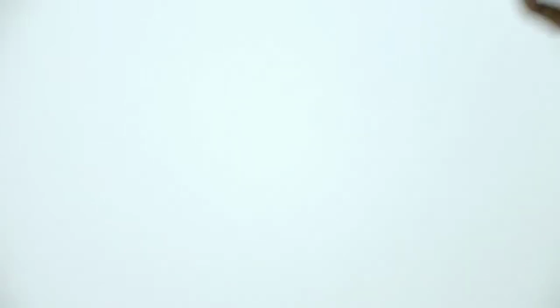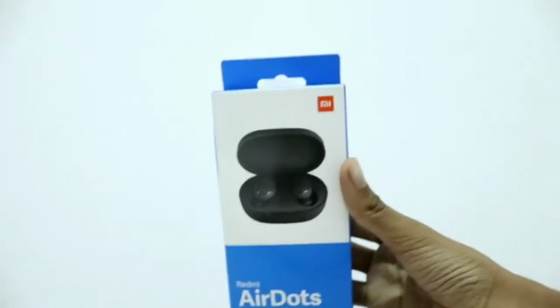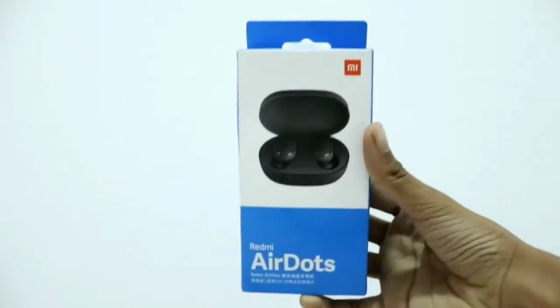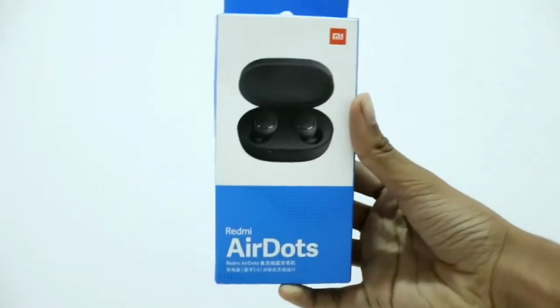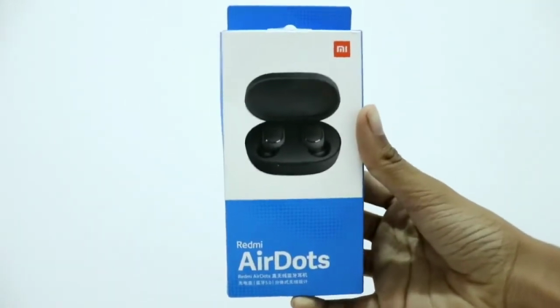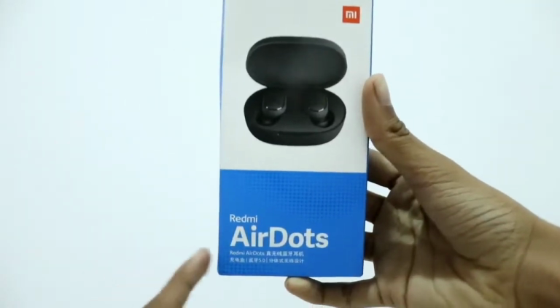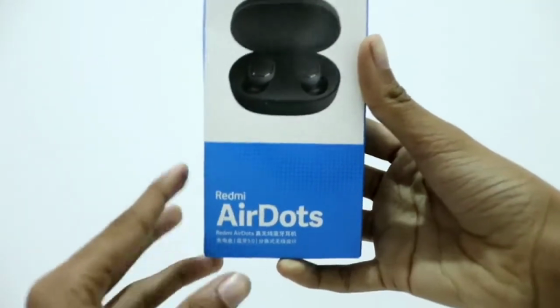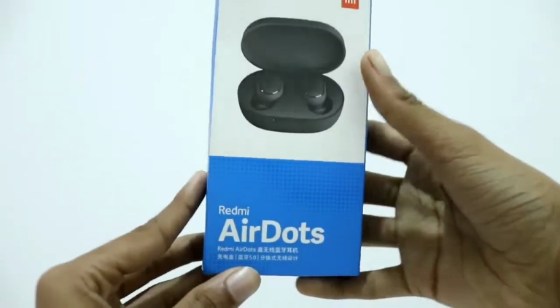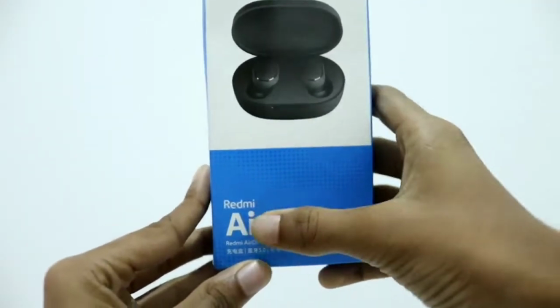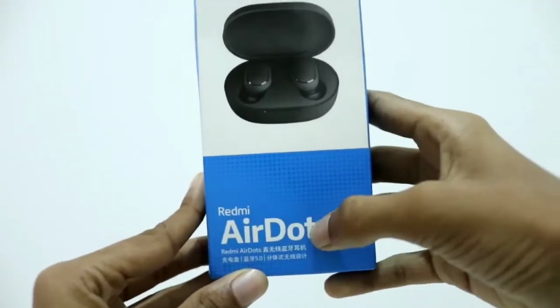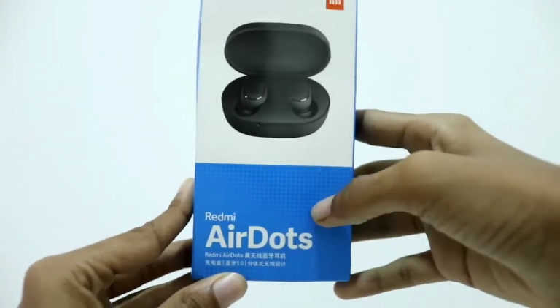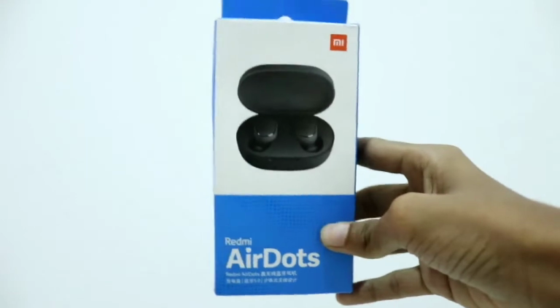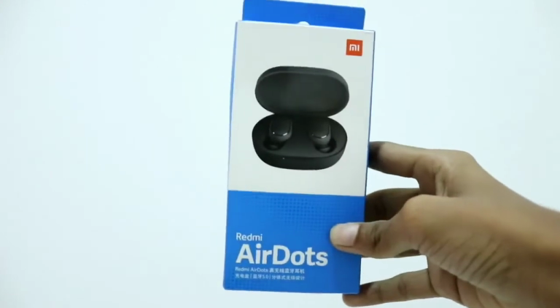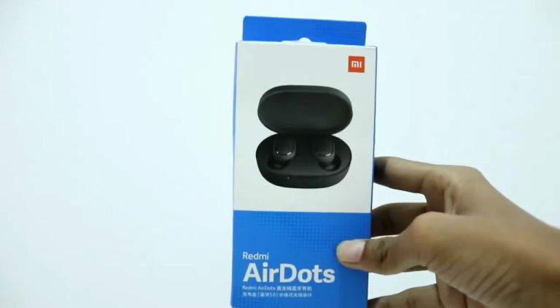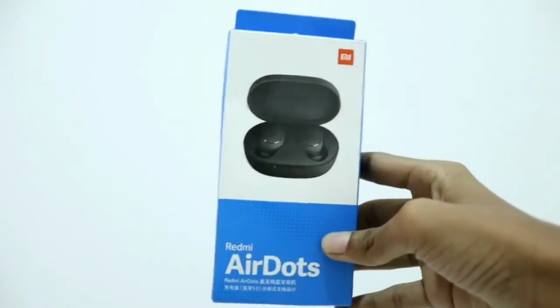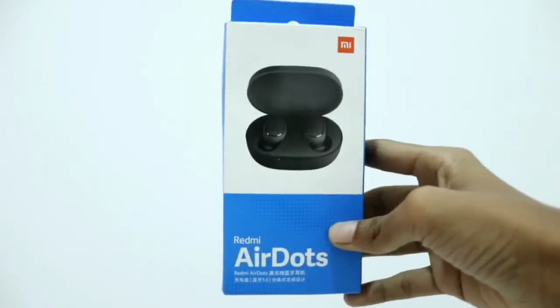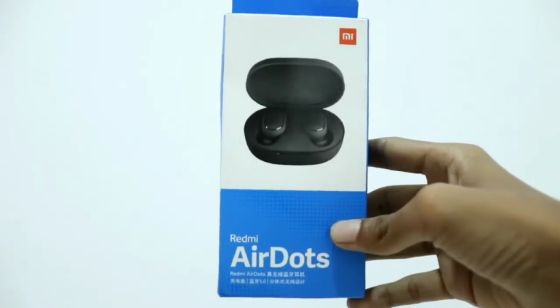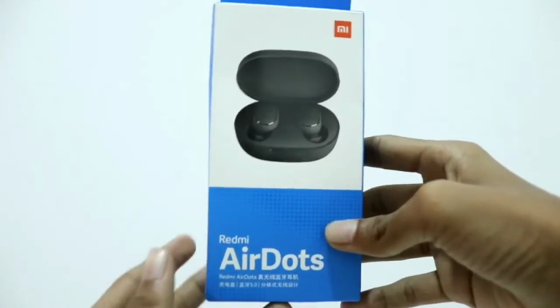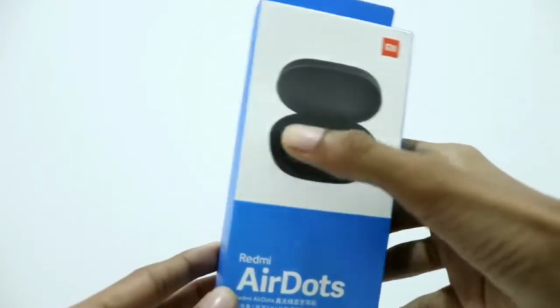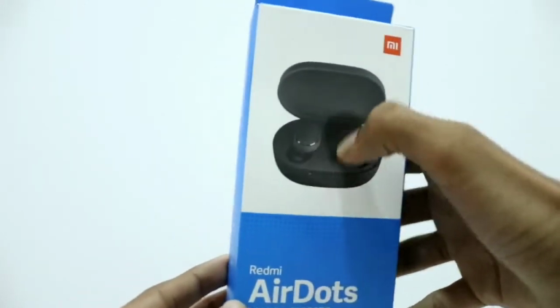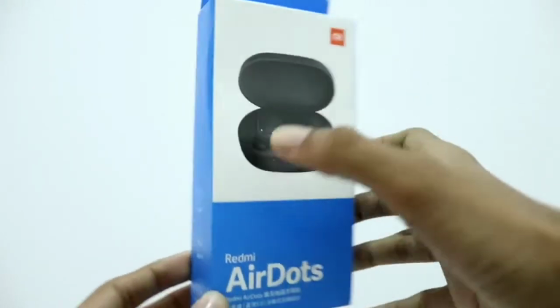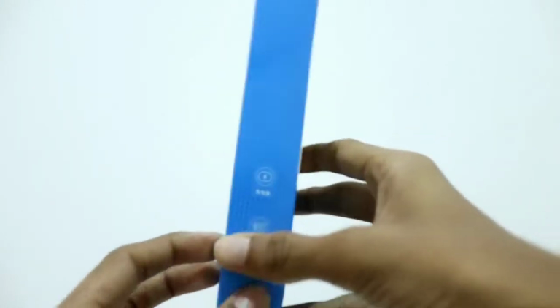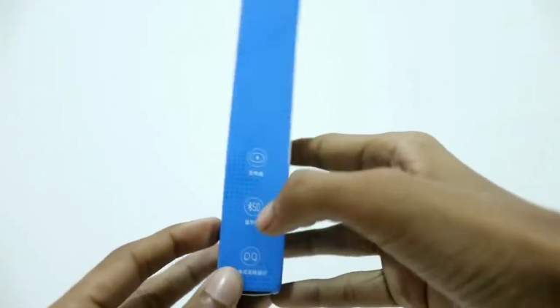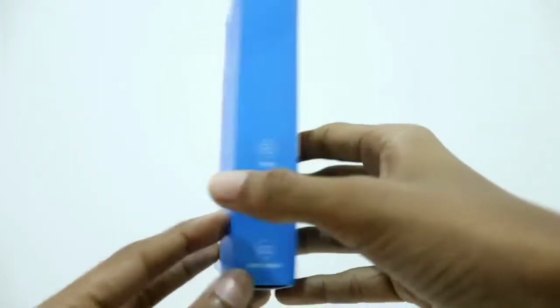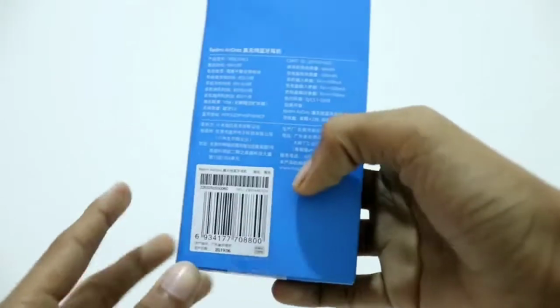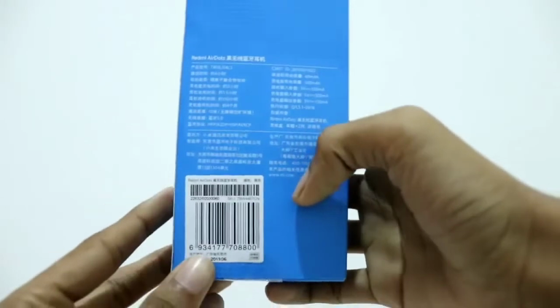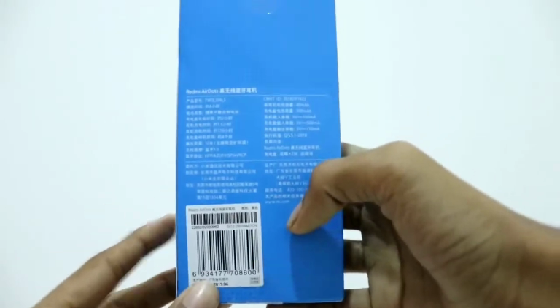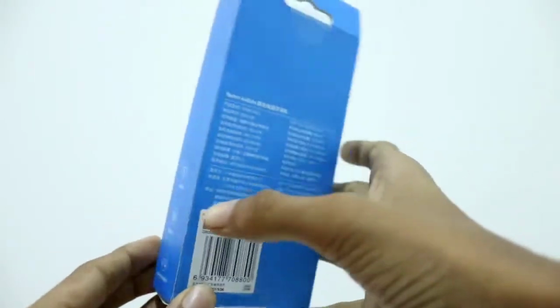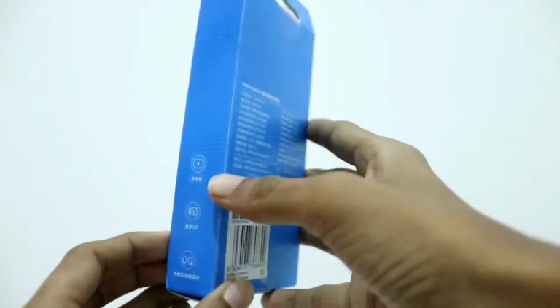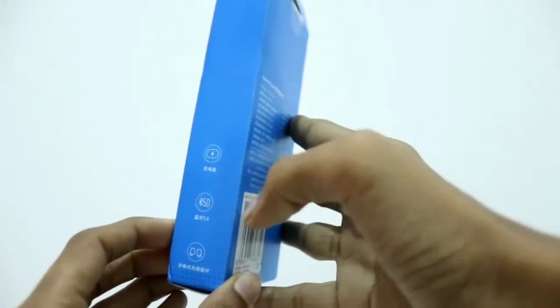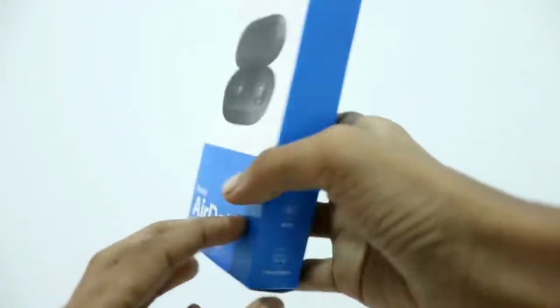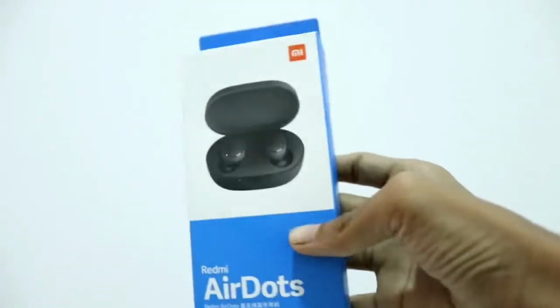So what's up everyone, this is Dr. CrazySans back in a video. In this video, I'll be doing an unboxing and also a review on these new Redmi AirDots which got released recently, and also I'll be showing you how to connect them to your smartphone. So let's jump right into the video.